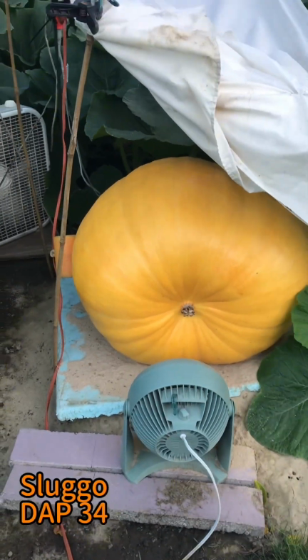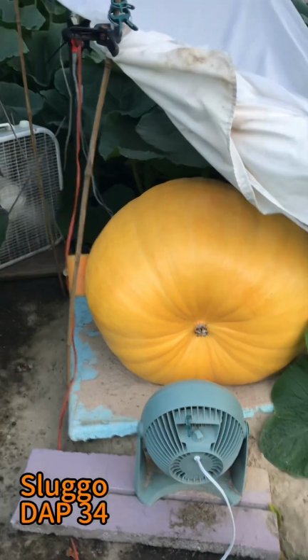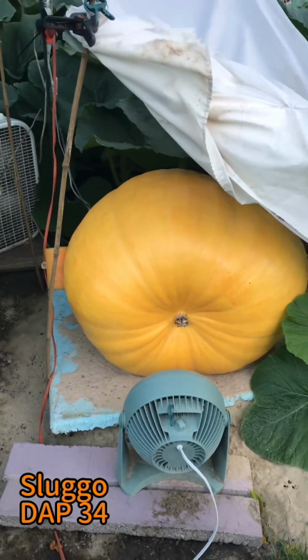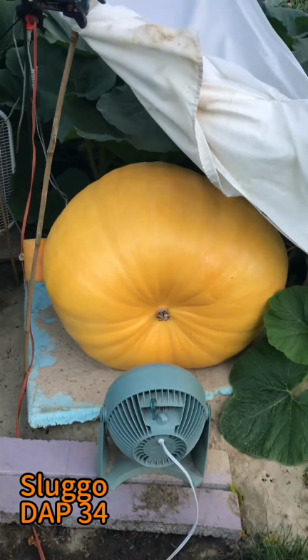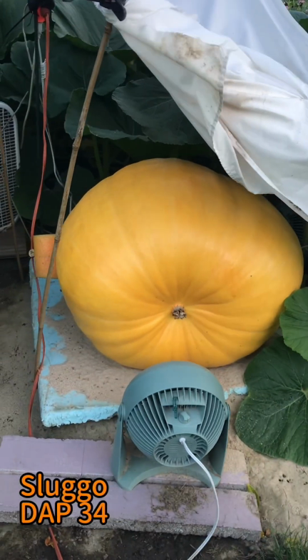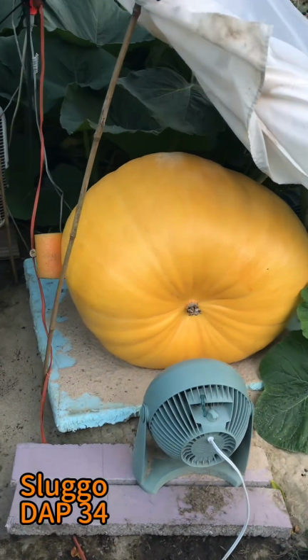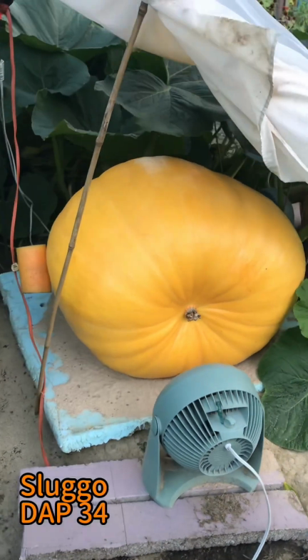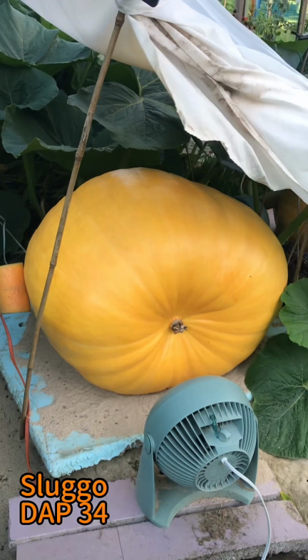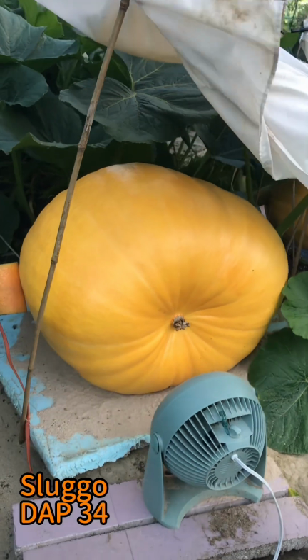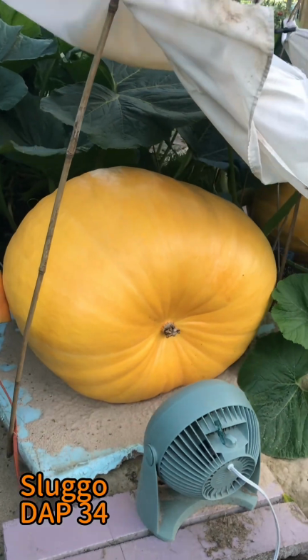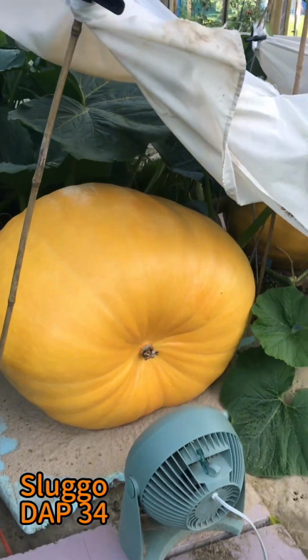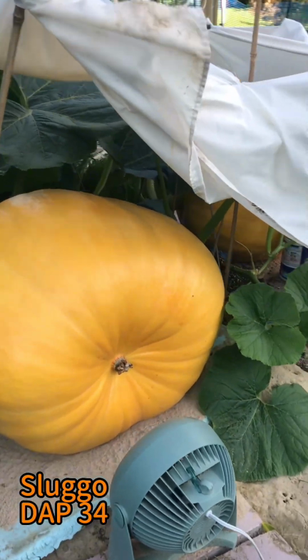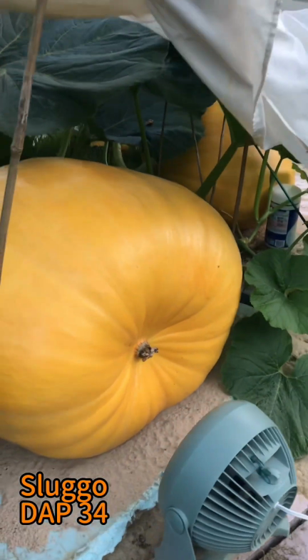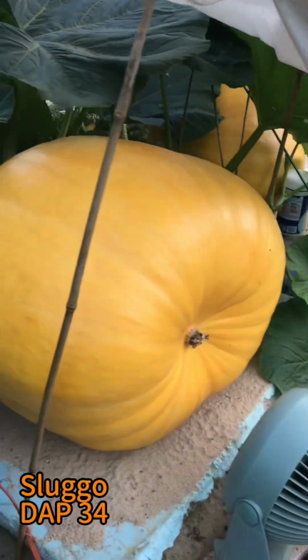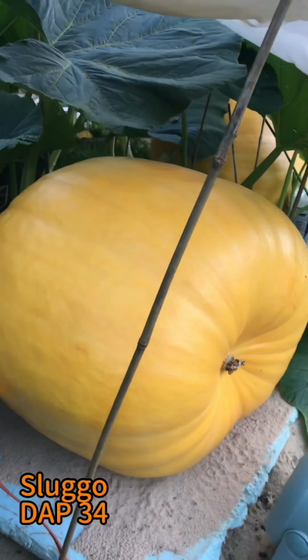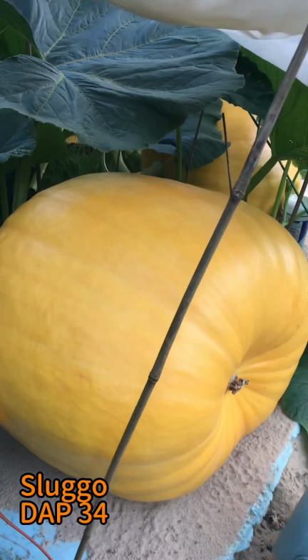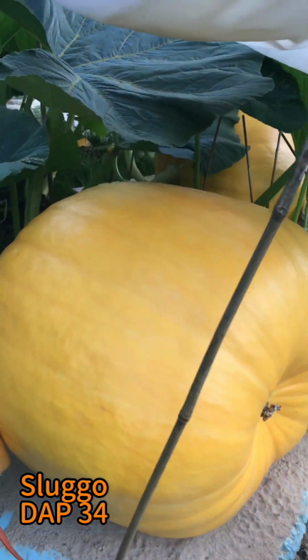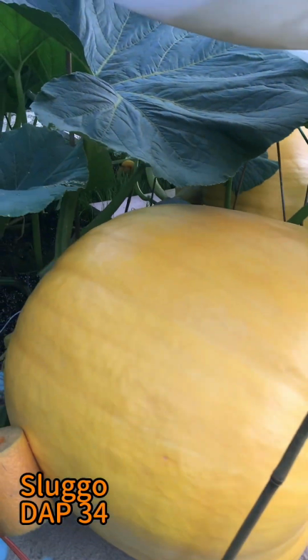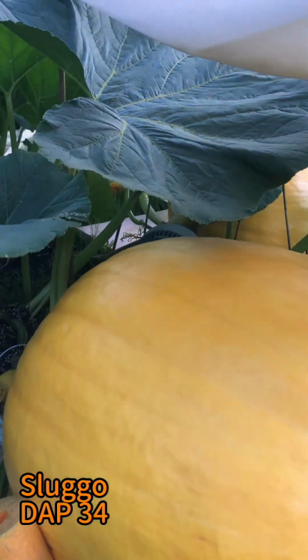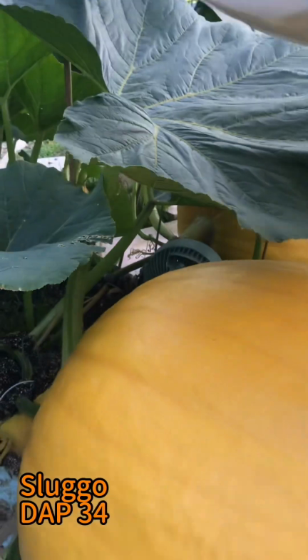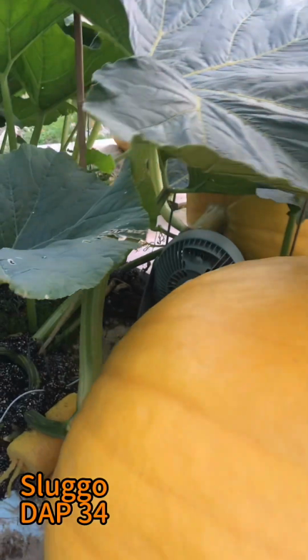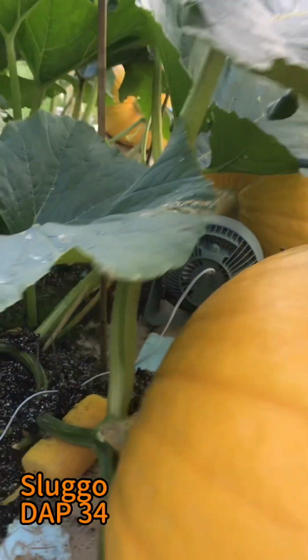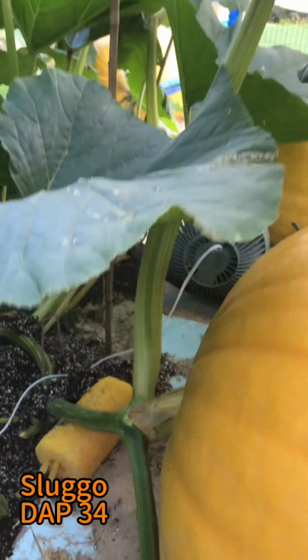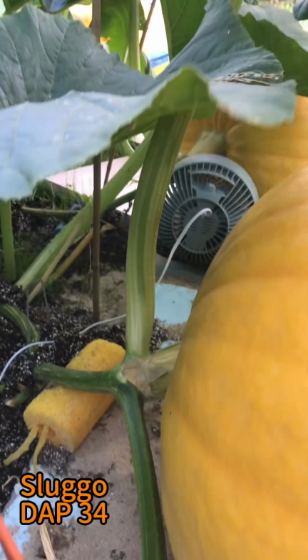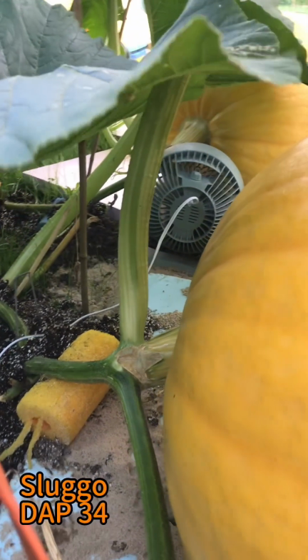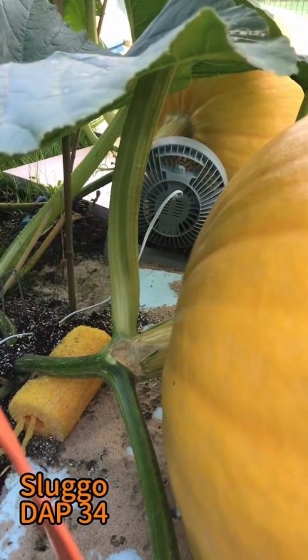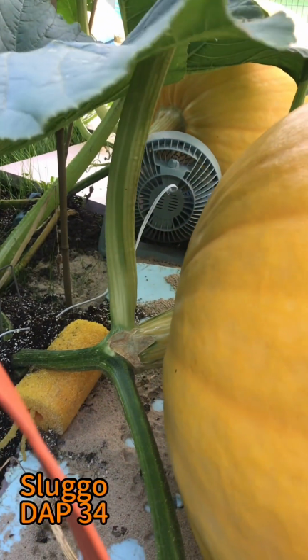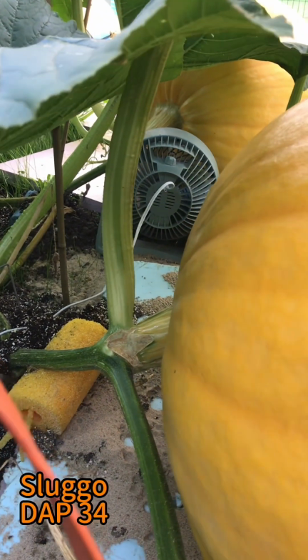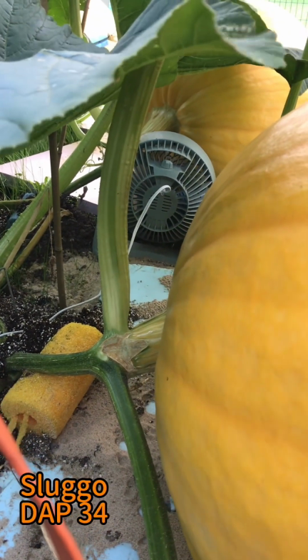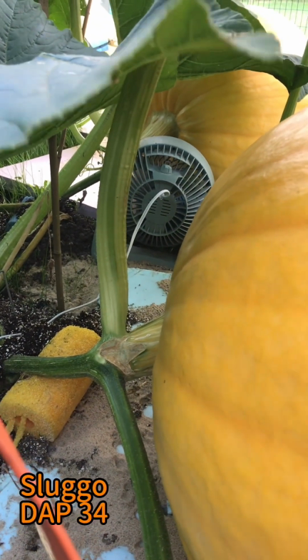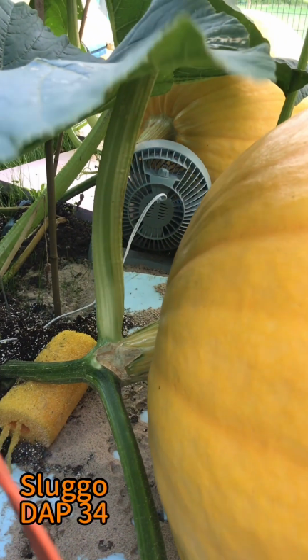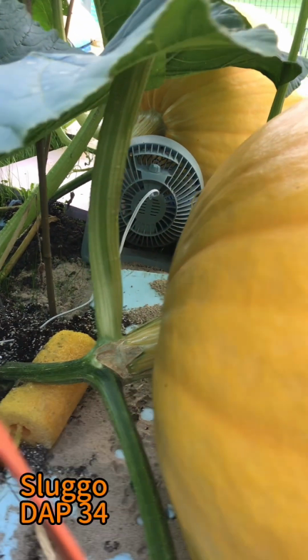Here comes Sluggo. Sluggo's looking great — very orange. For being on the same plant, they look so different, don't they? The stem is looking good, nothing crazy.